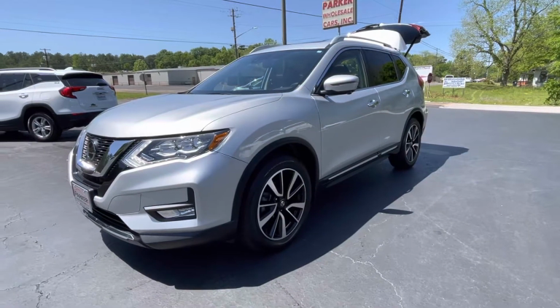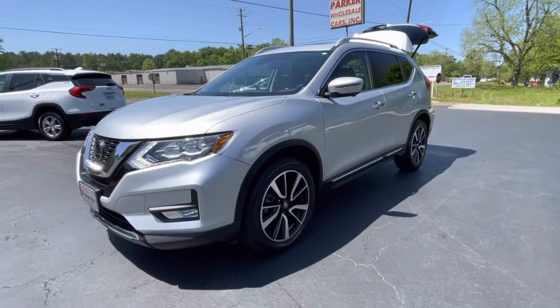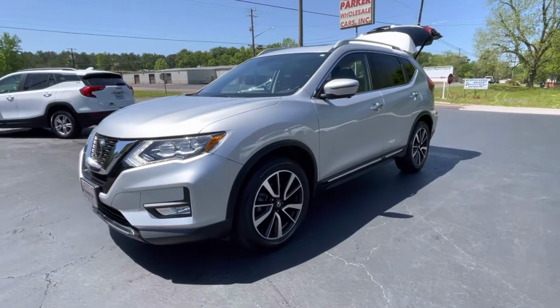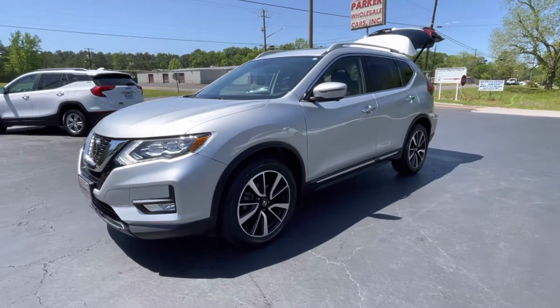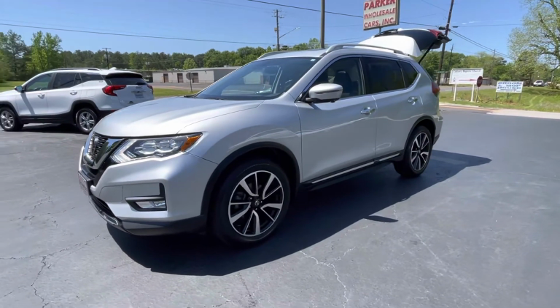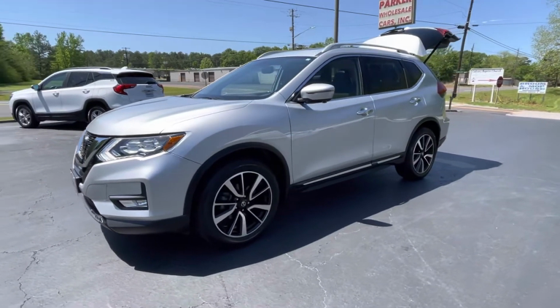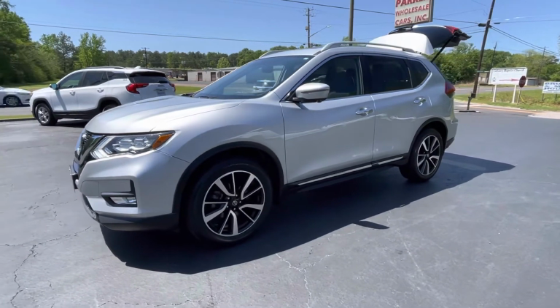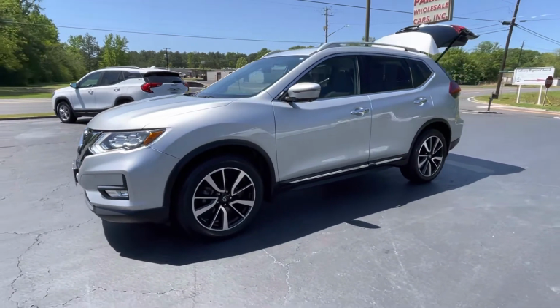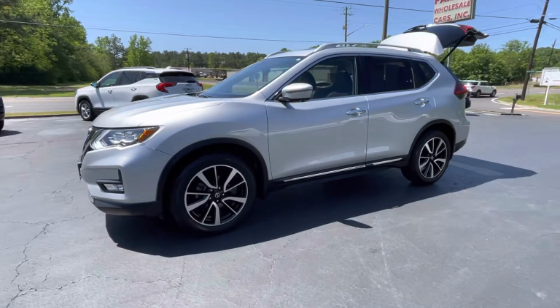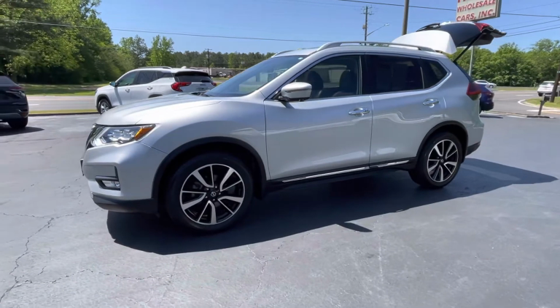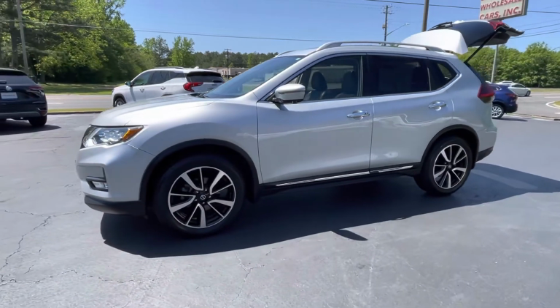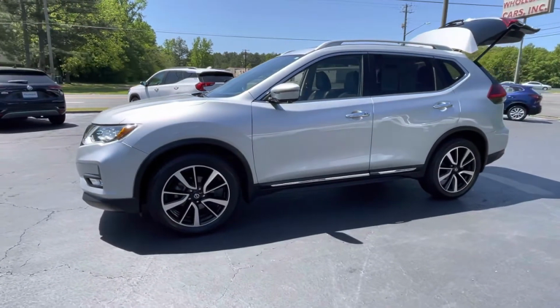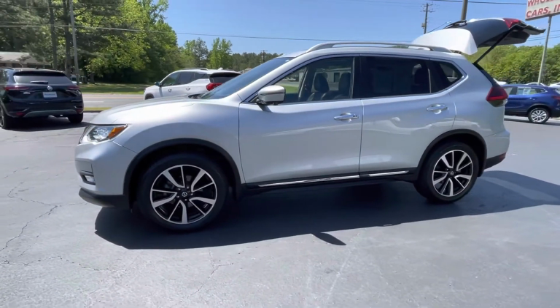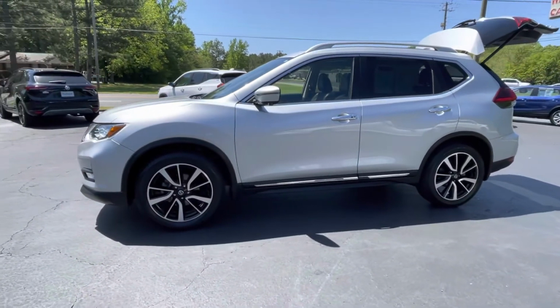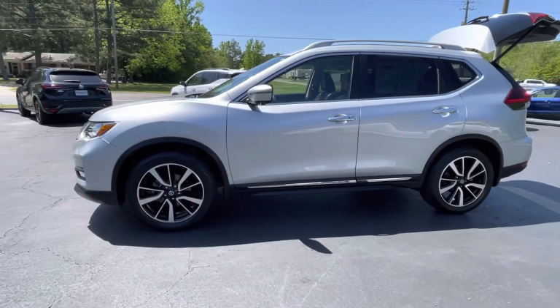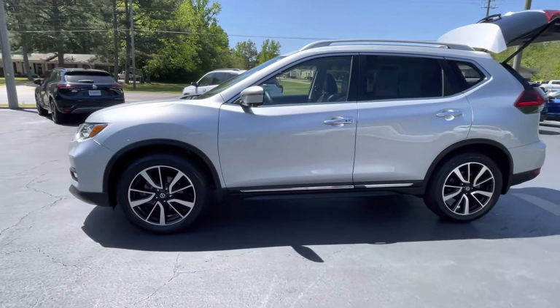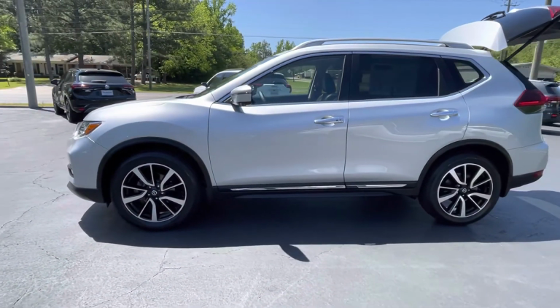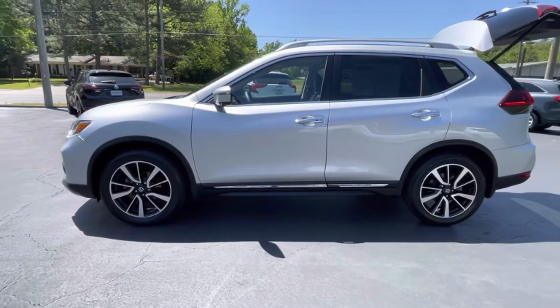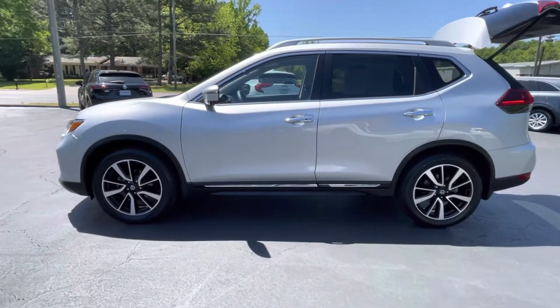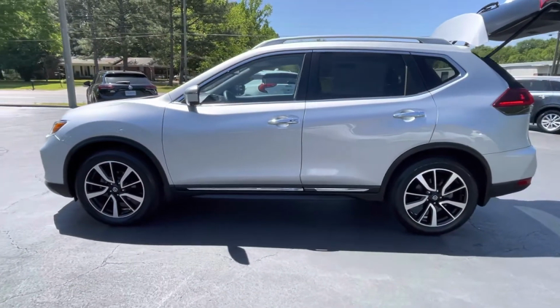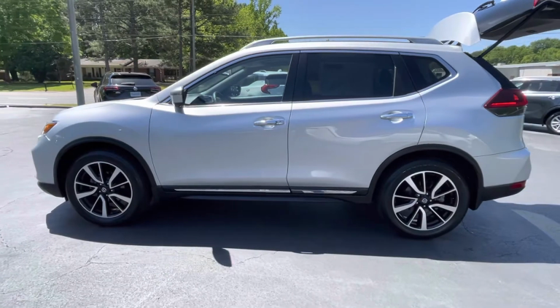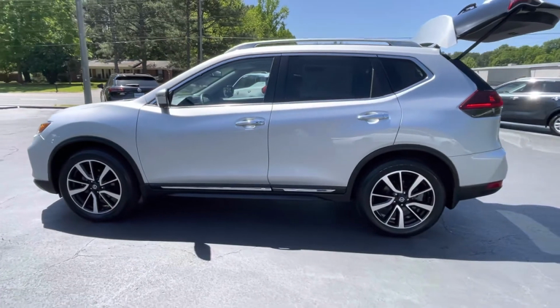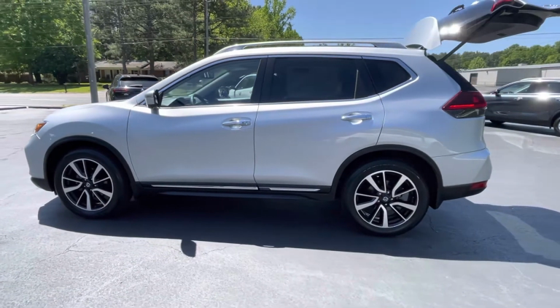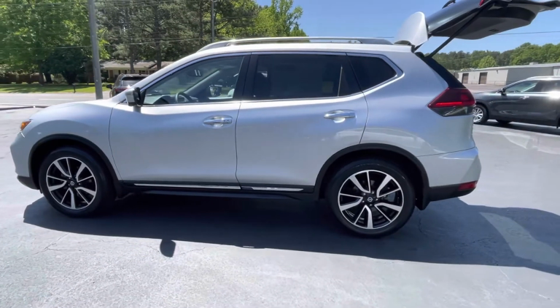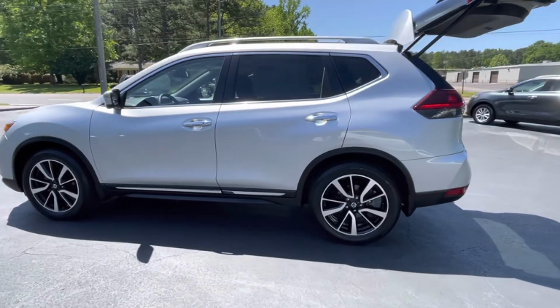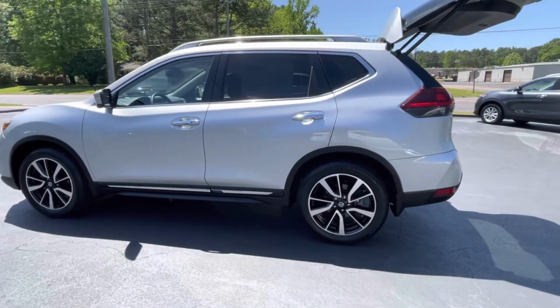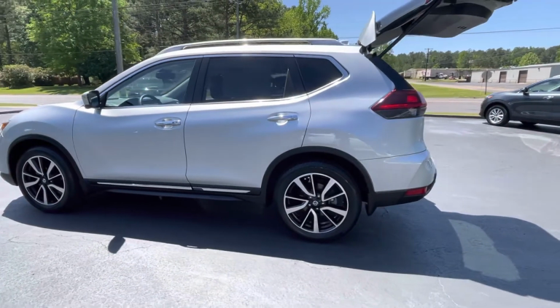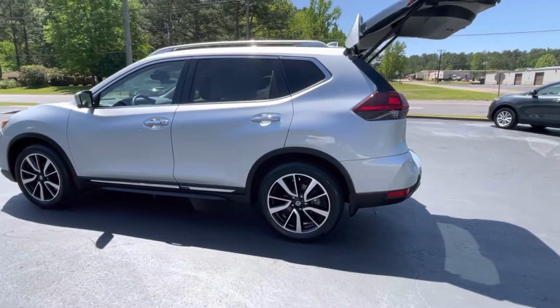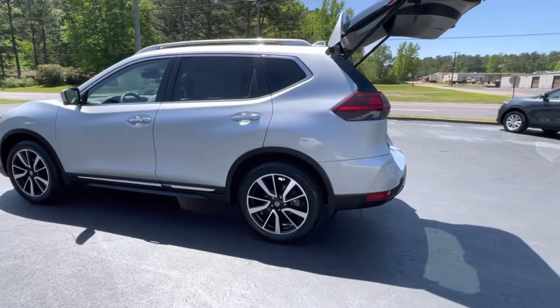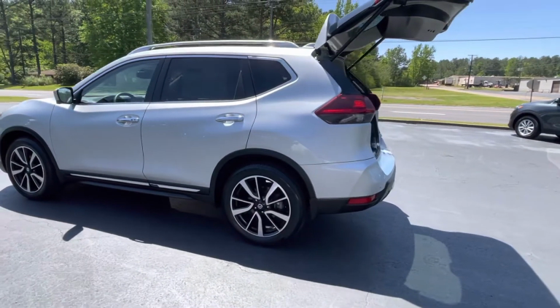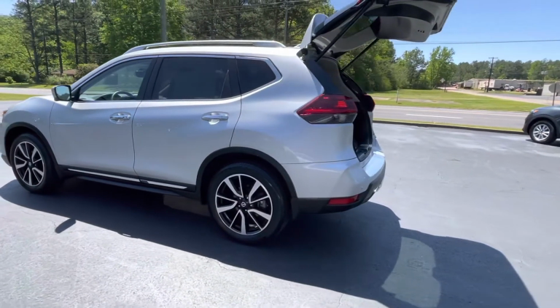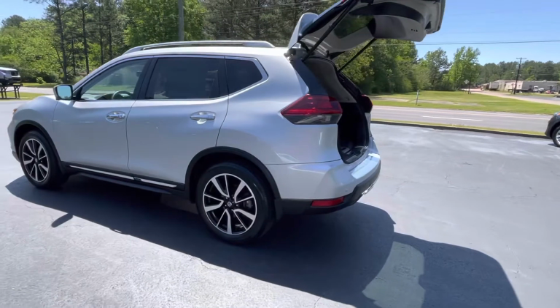This is Jeff with Parker Wholesale Cars in Tallassee, and today I'd like to show you this absolutely beautiful 2019 Nissan Rogue SL, loaded with everything including the premium package. This thing has got it all and it's like-new.